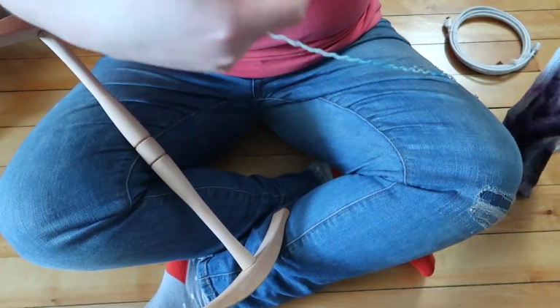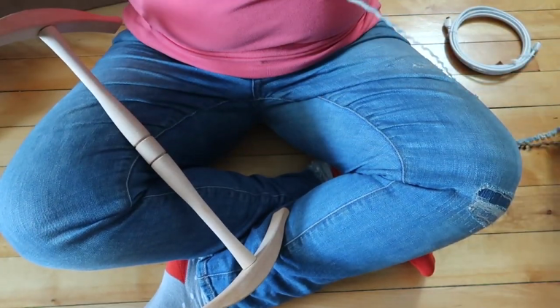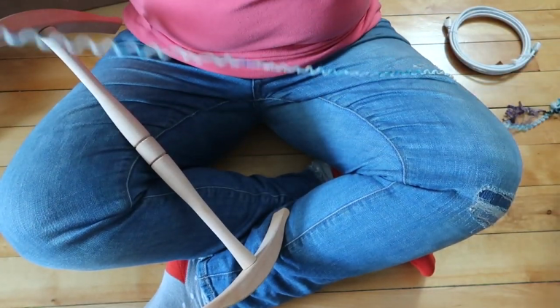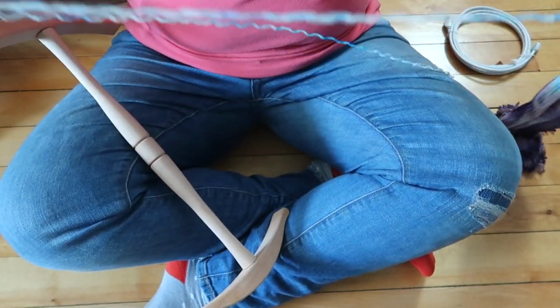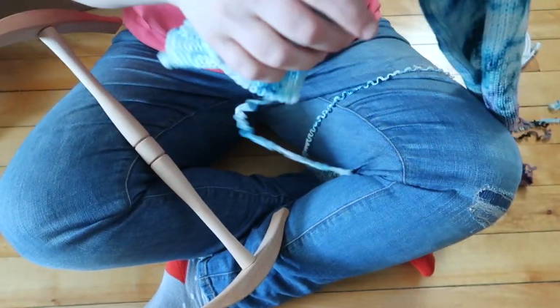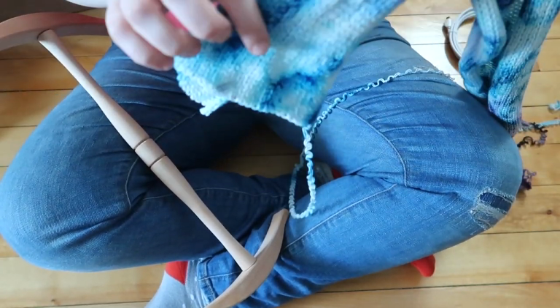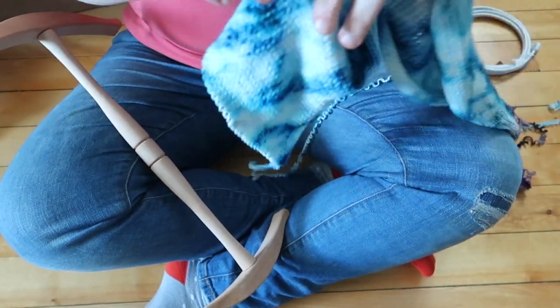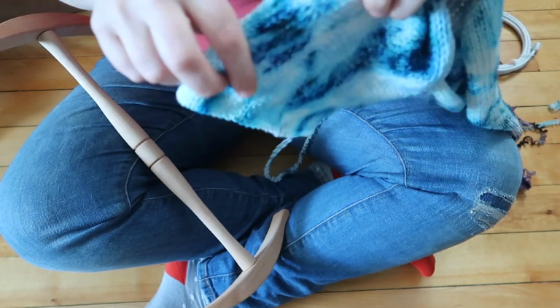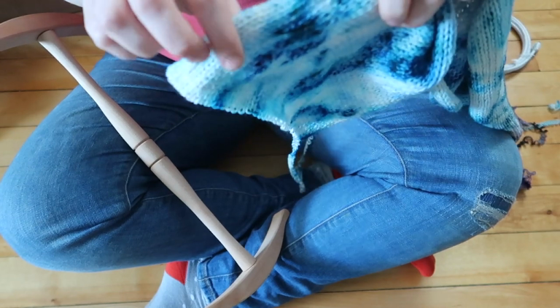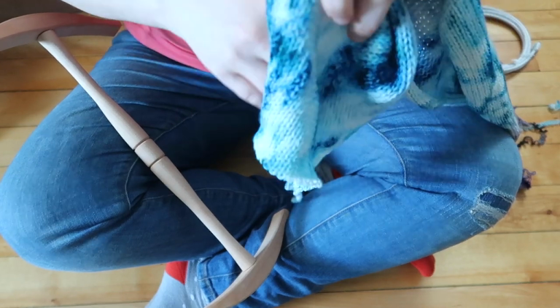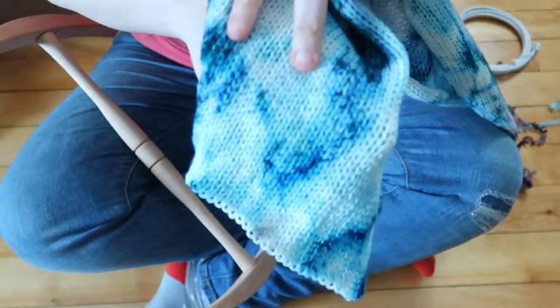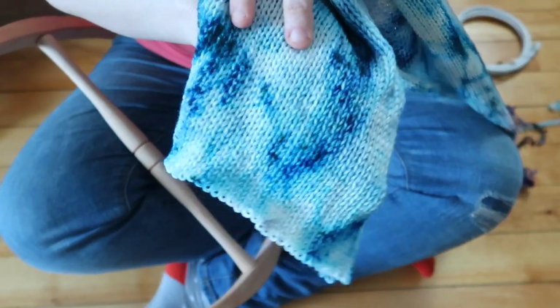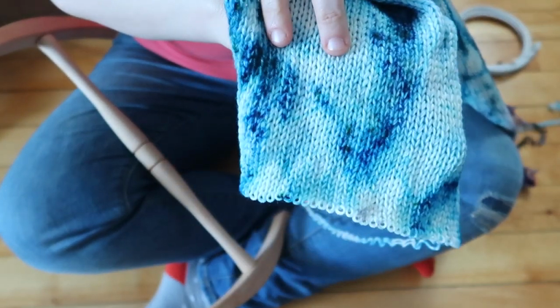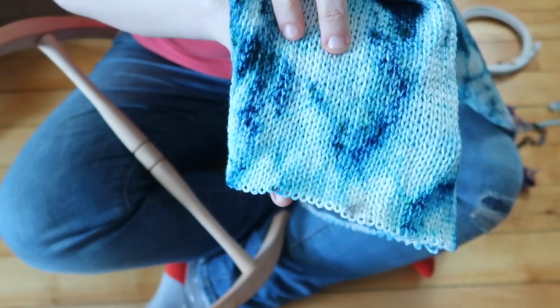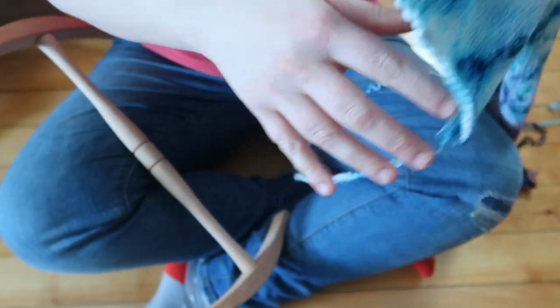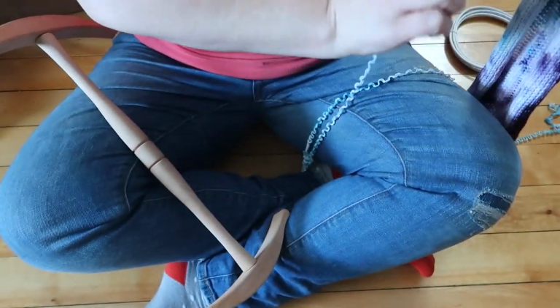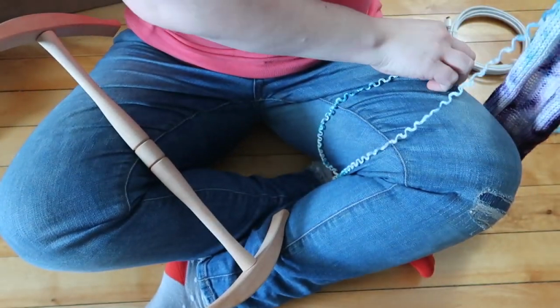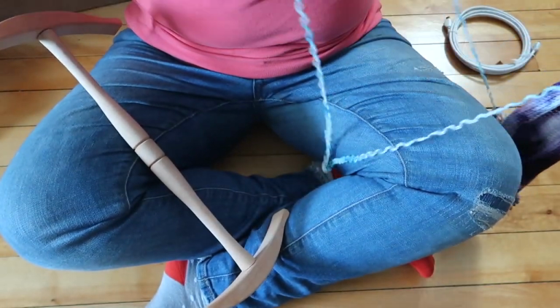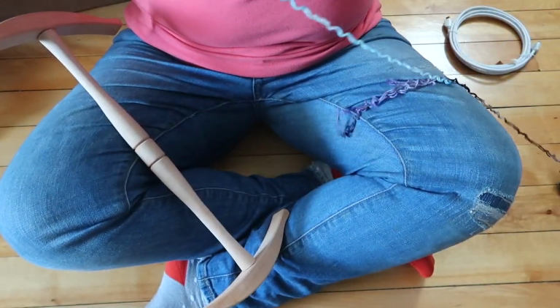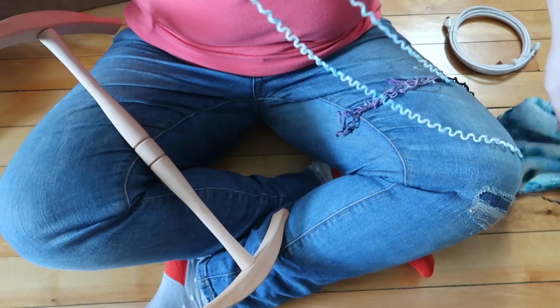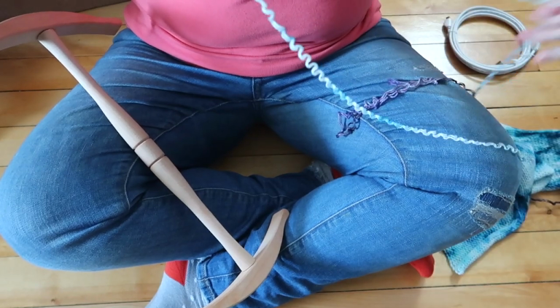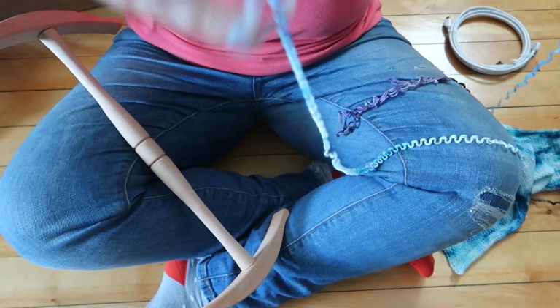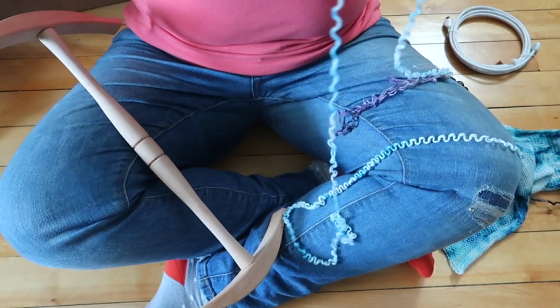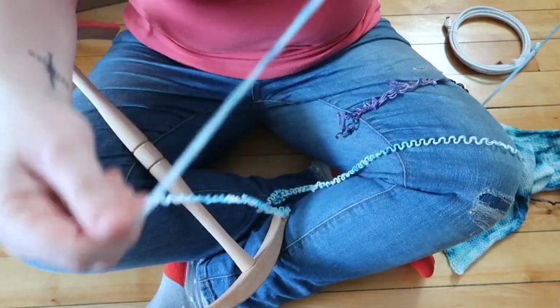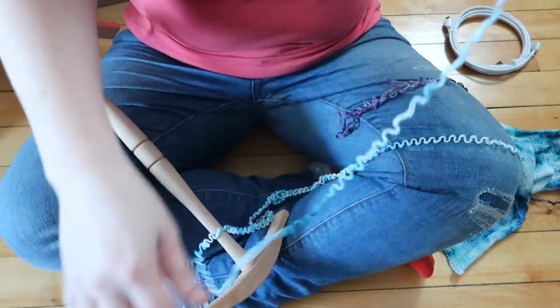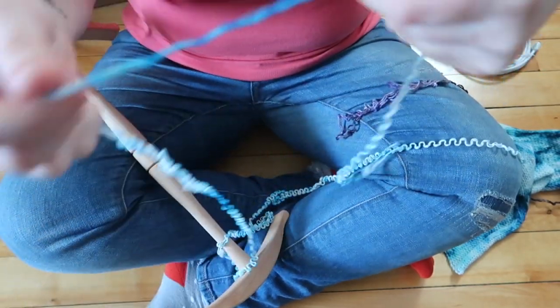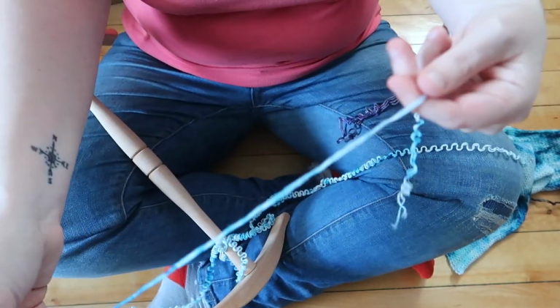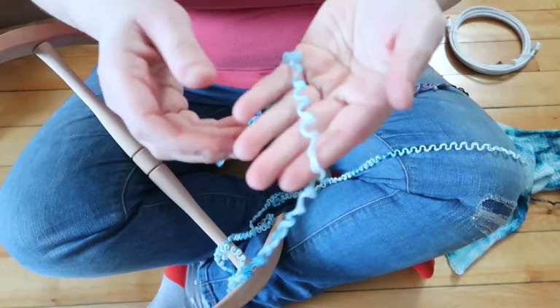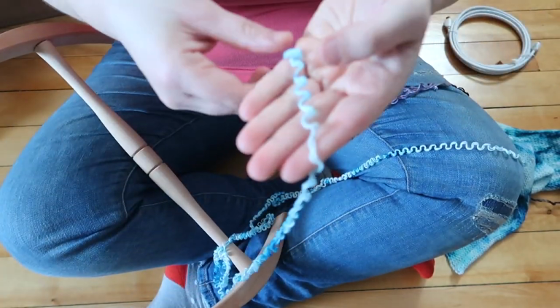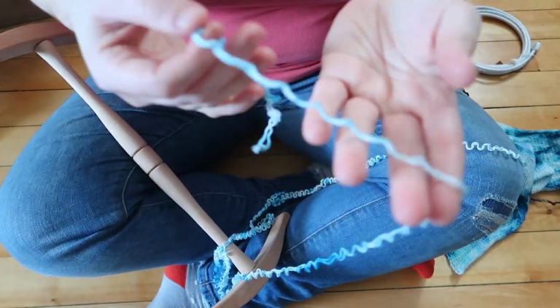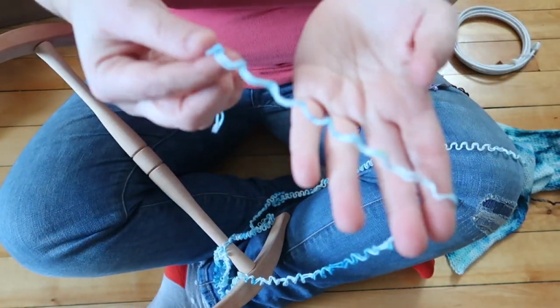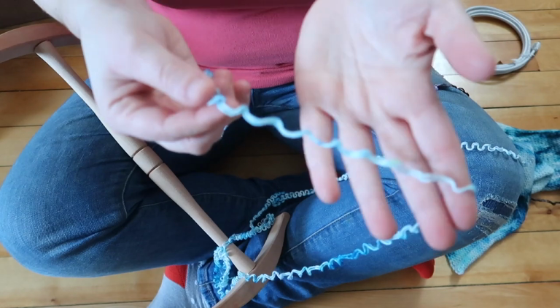As you can see, I found the end of my sock blank that unravels. These are my speckled gradient blanks that I put in my Etsy shop, and here I'm showing you on a Knitty Knottie how you, at home, could unravel a double-stranded sock blank on your own.